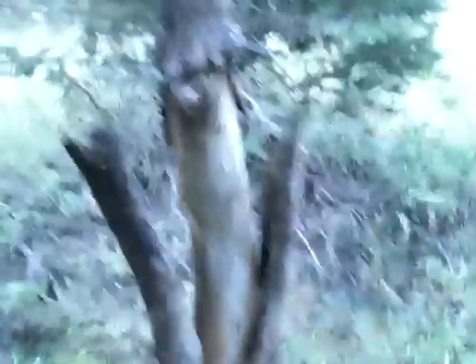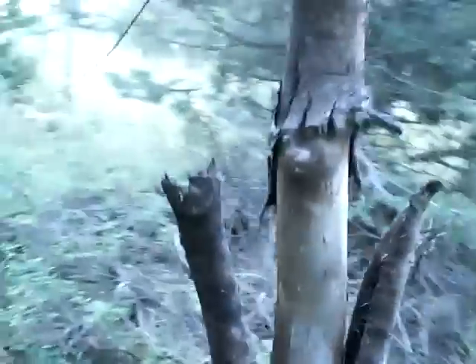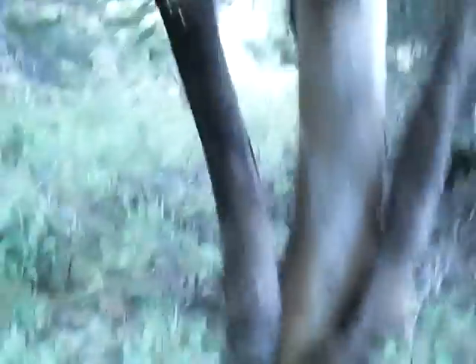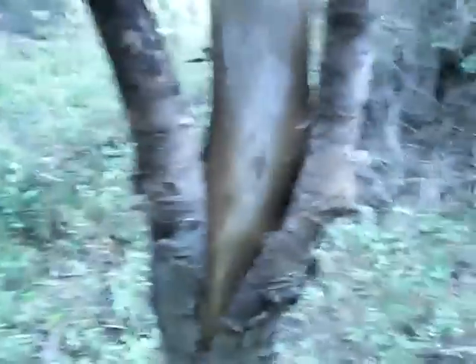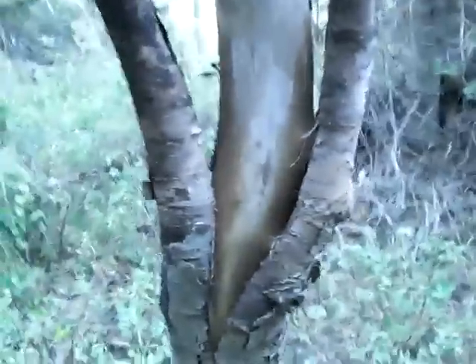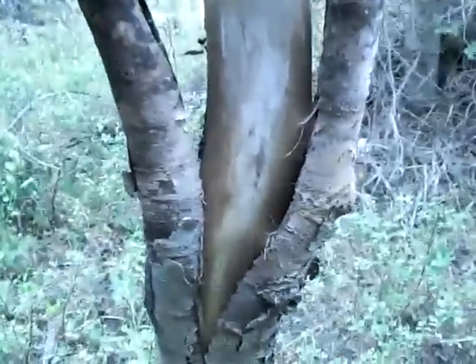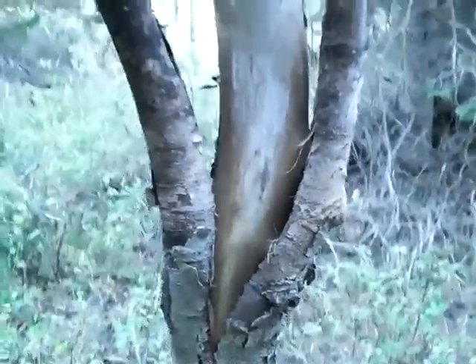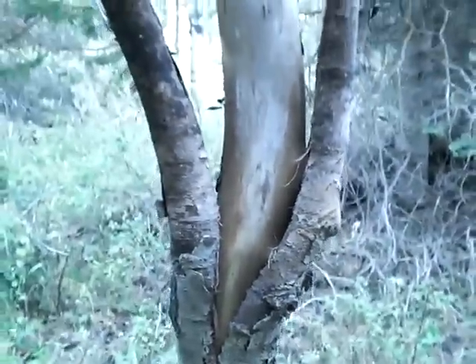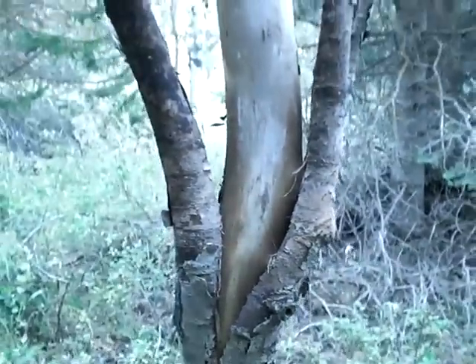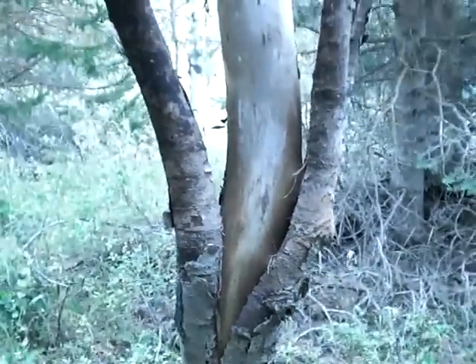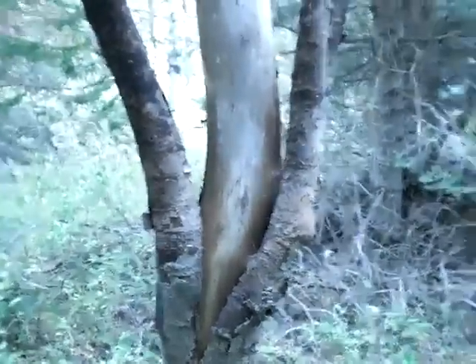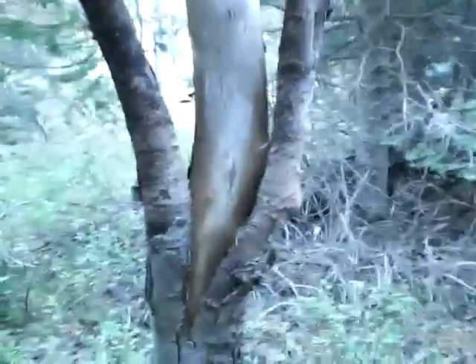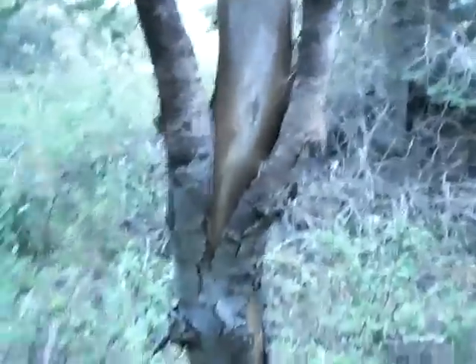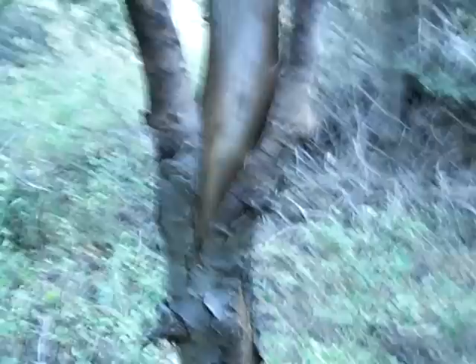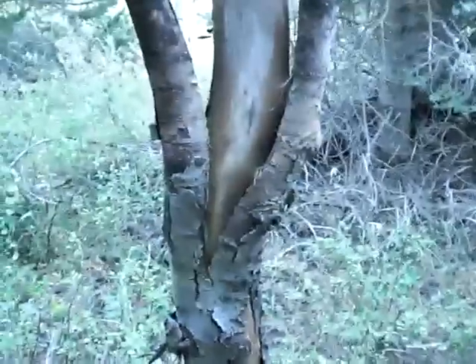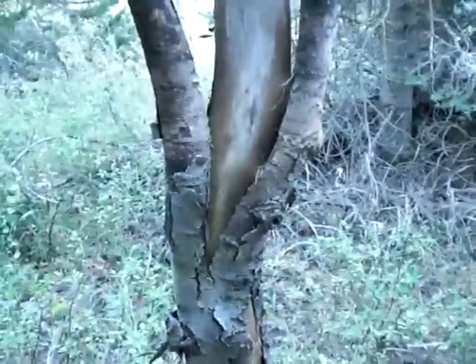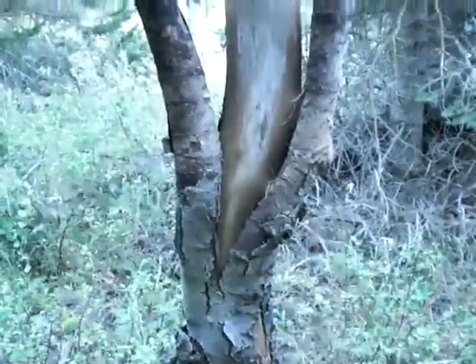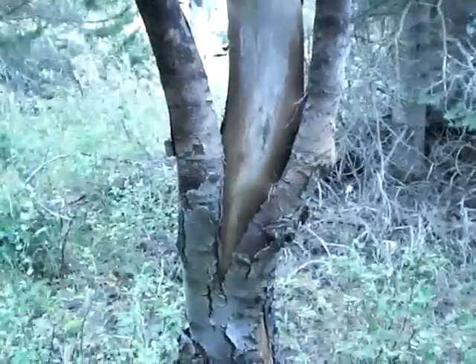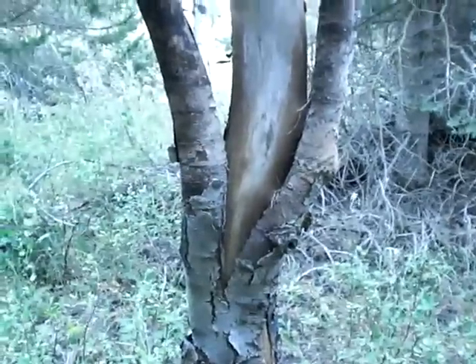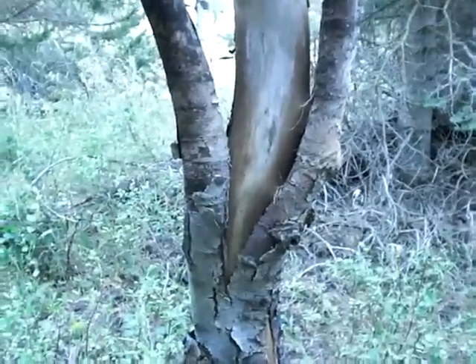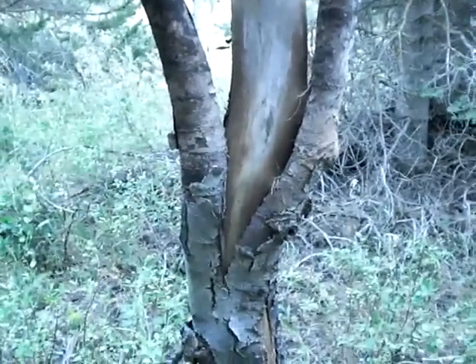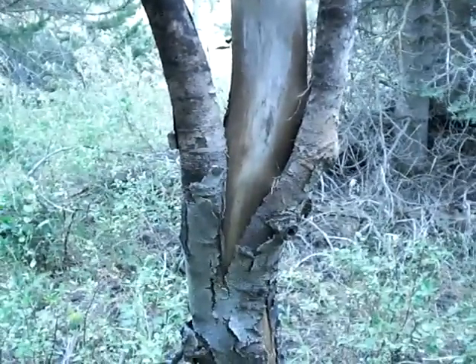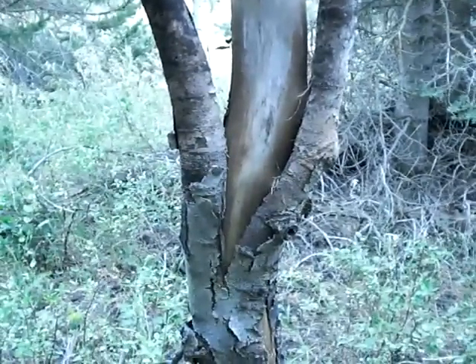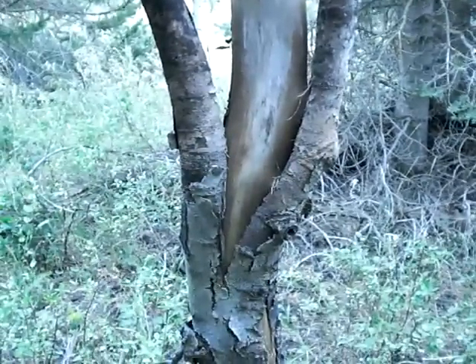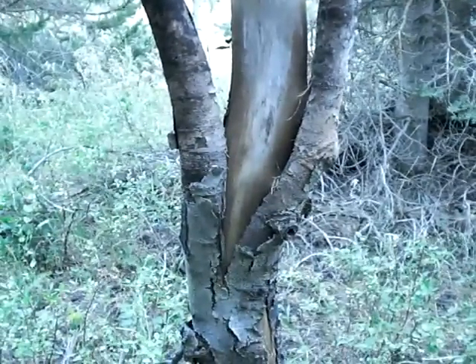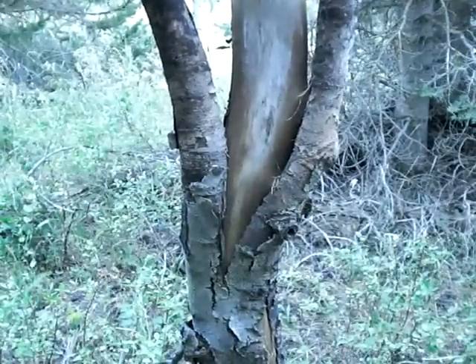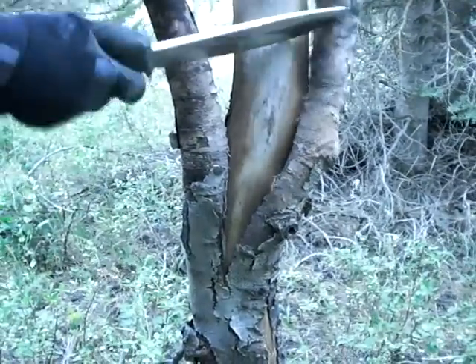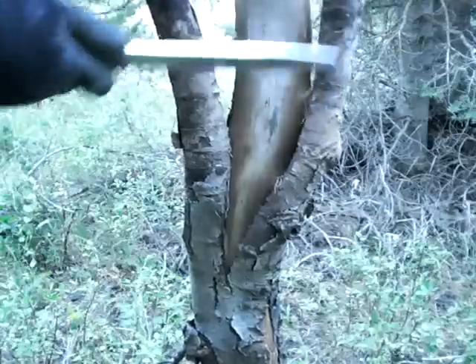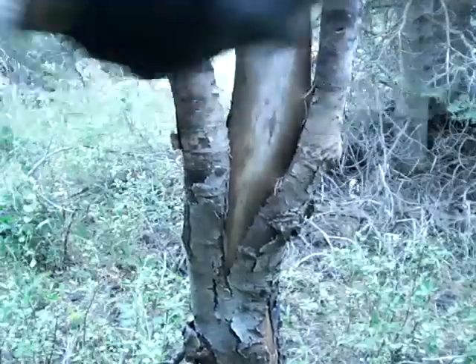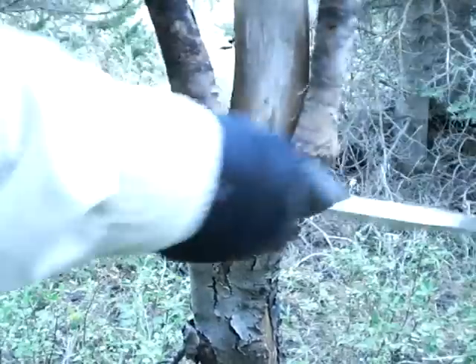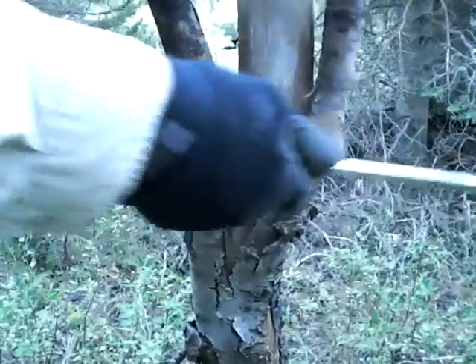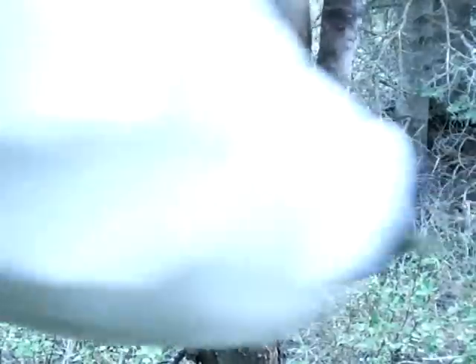So let me set the camera up right like that and off to the races we go. First off, I'm going to get rid of this bark.